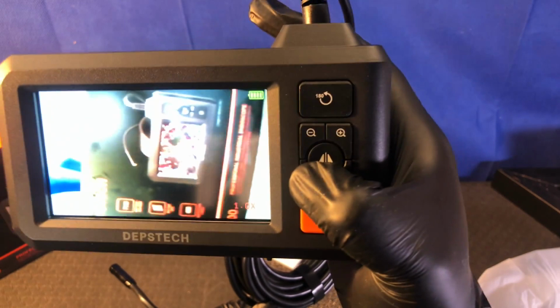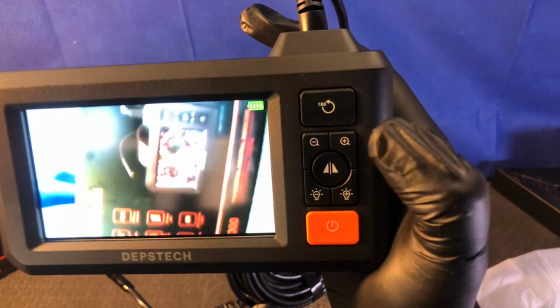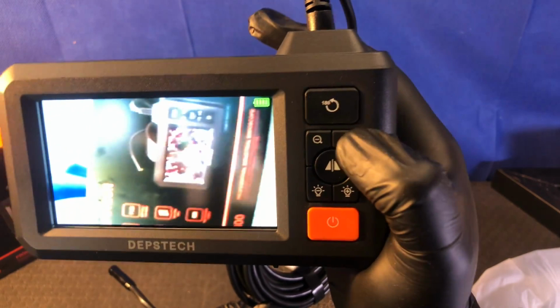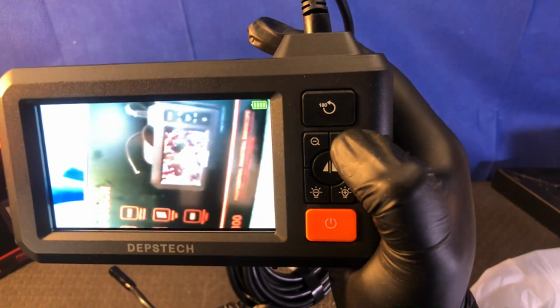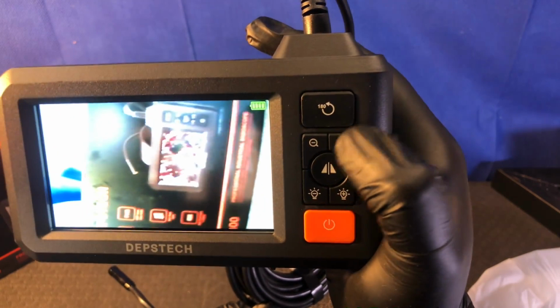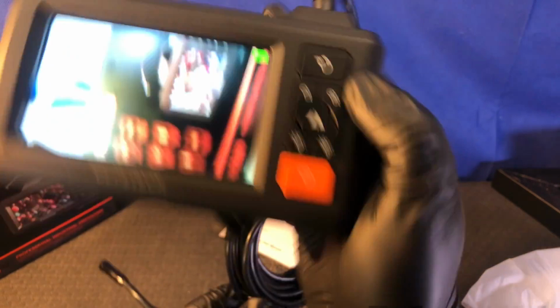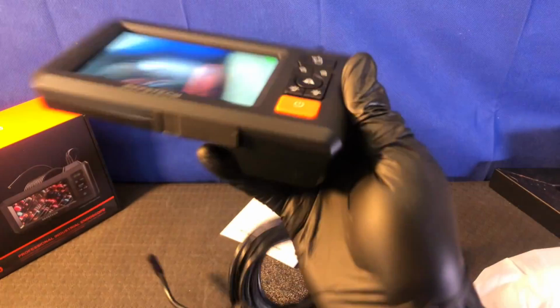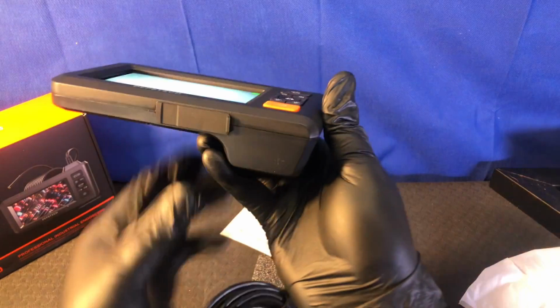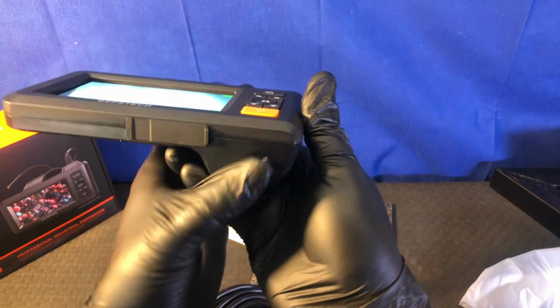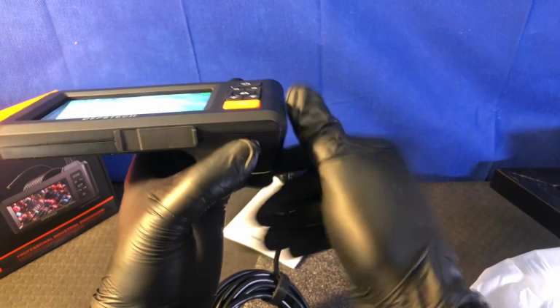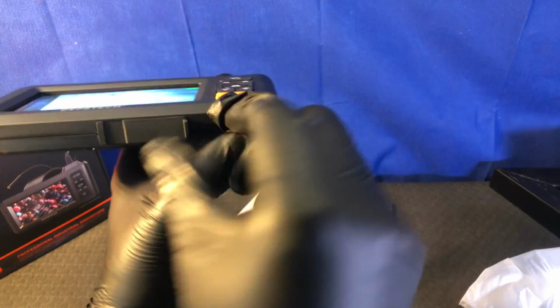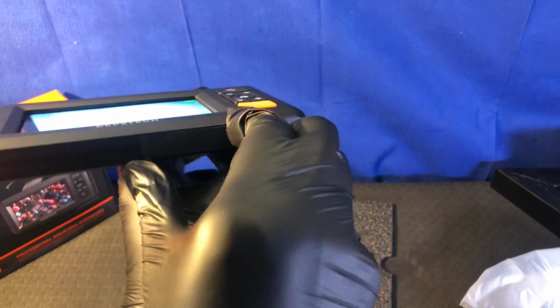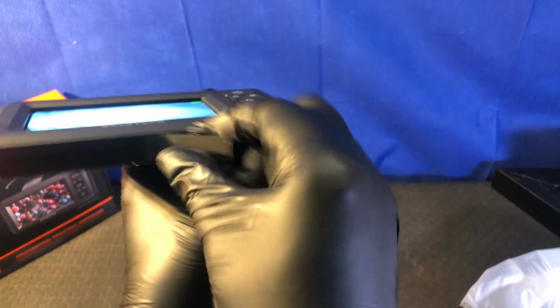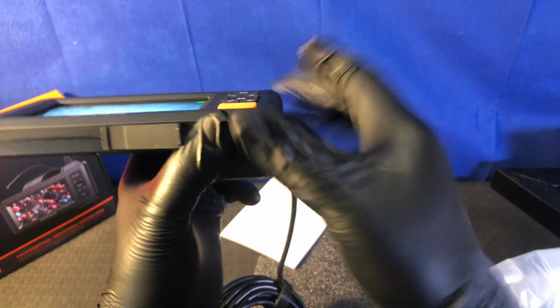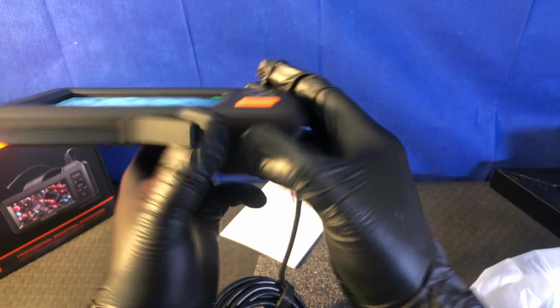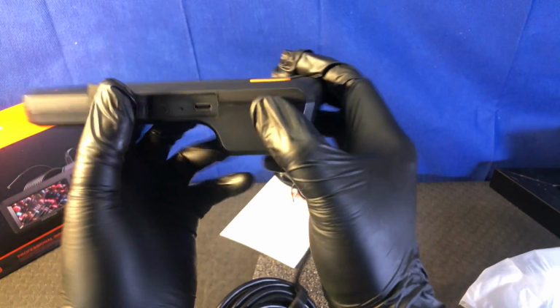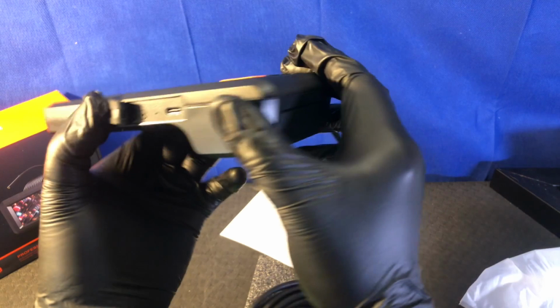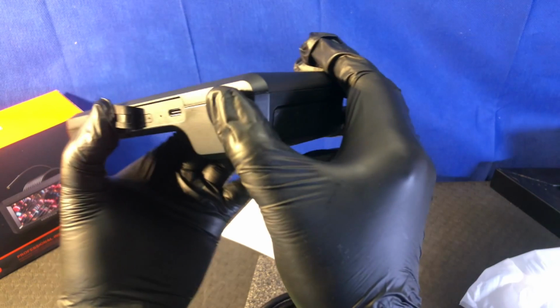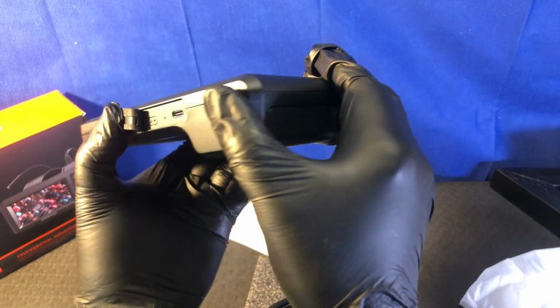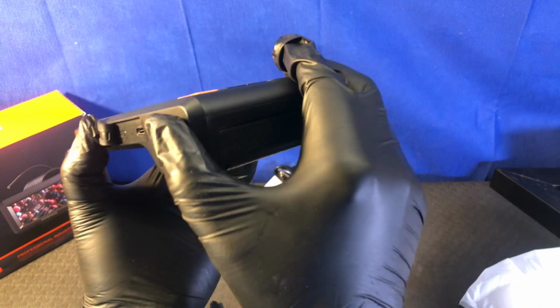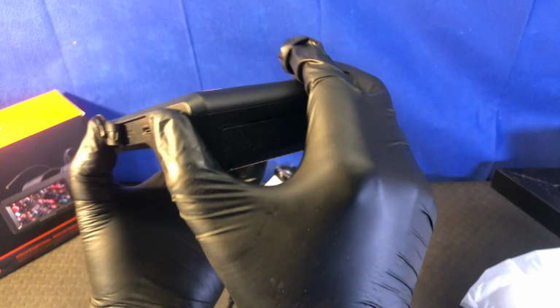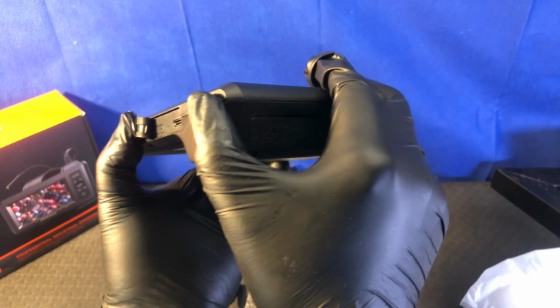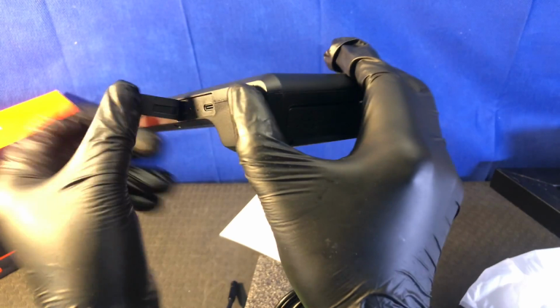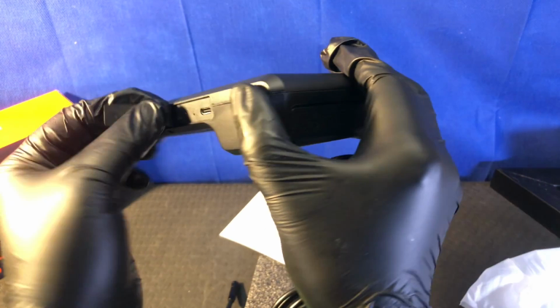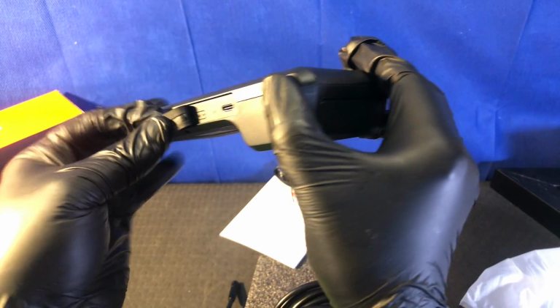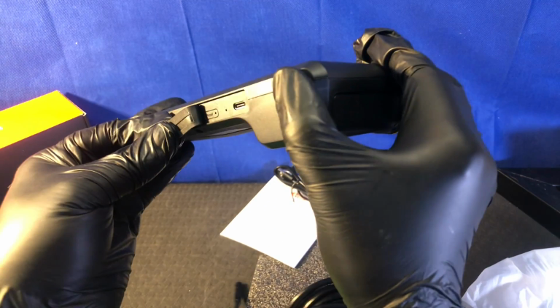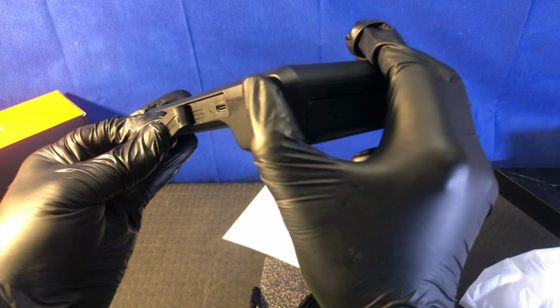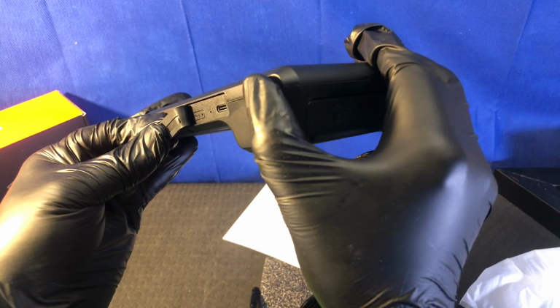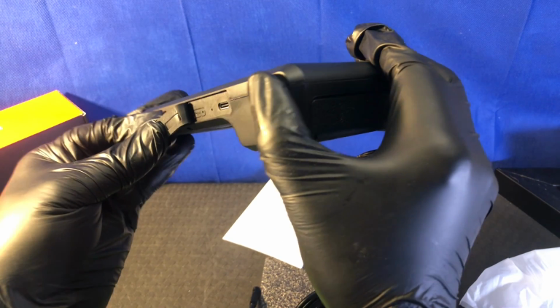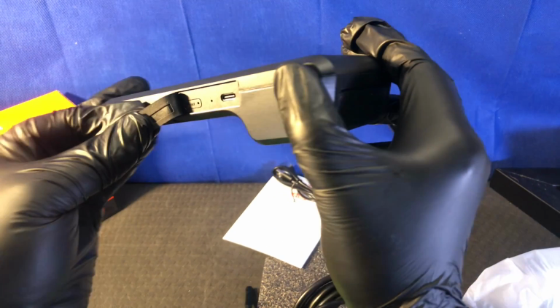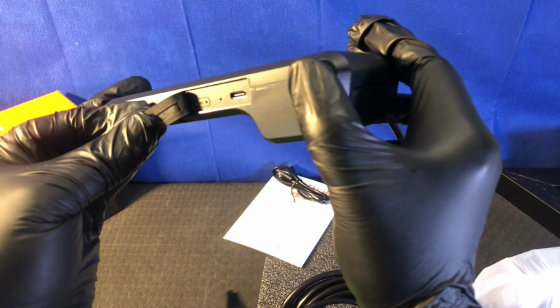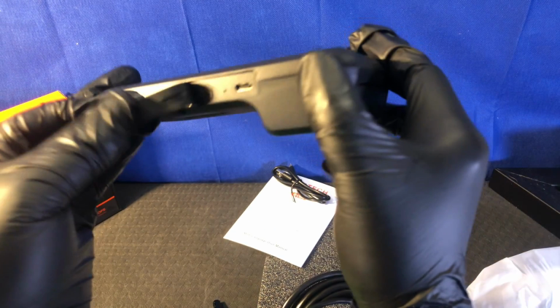On the bottom we've got a port. There is a USB-C and a reset button — not sure what that's for.